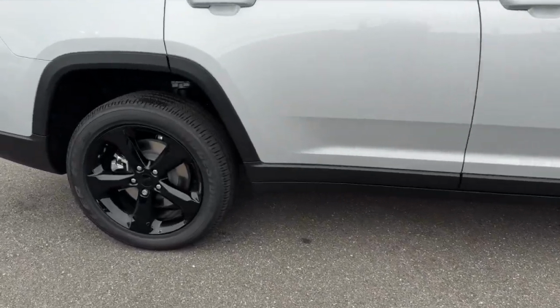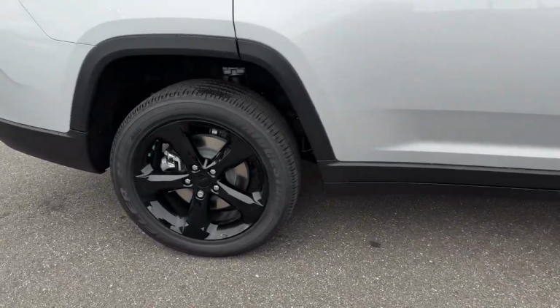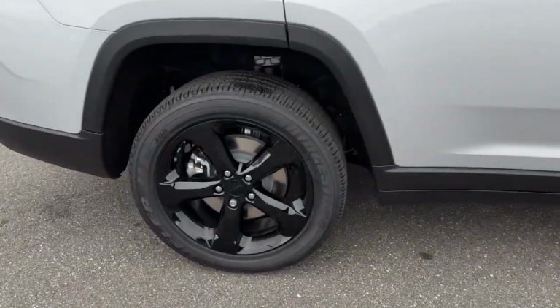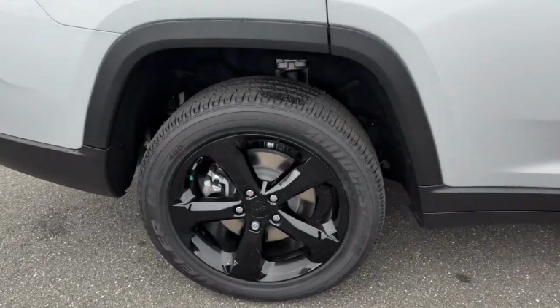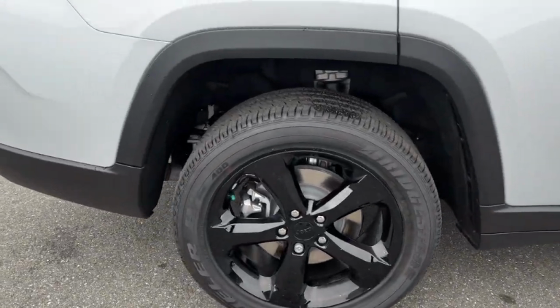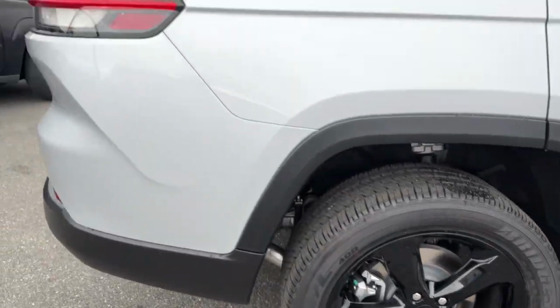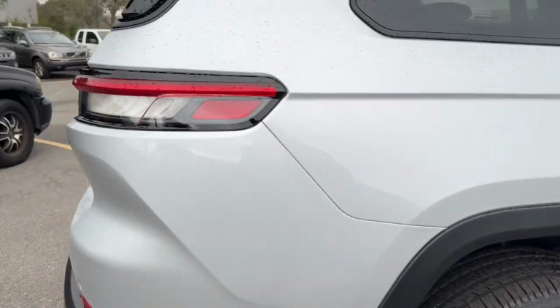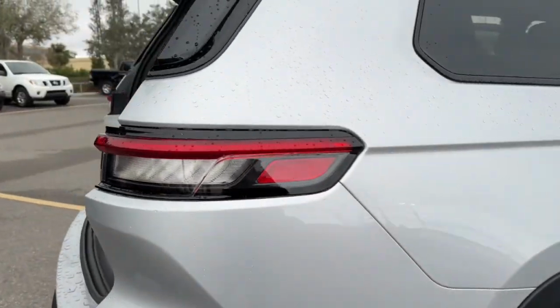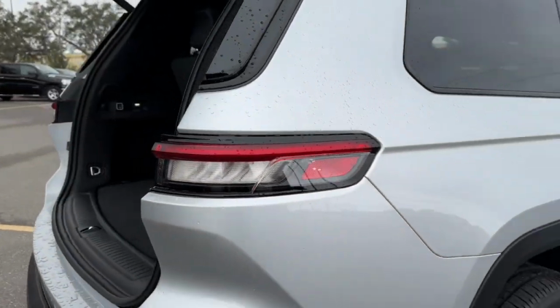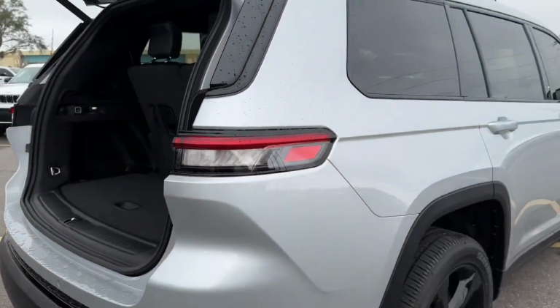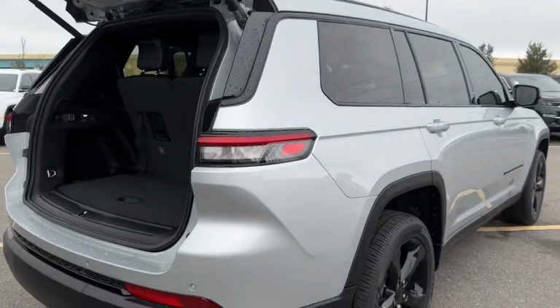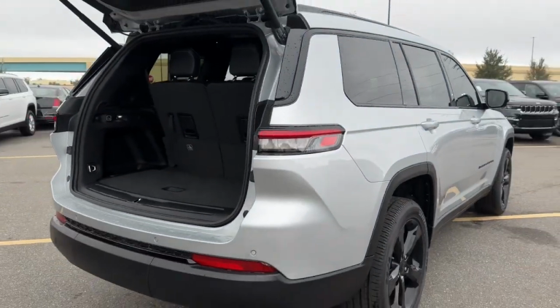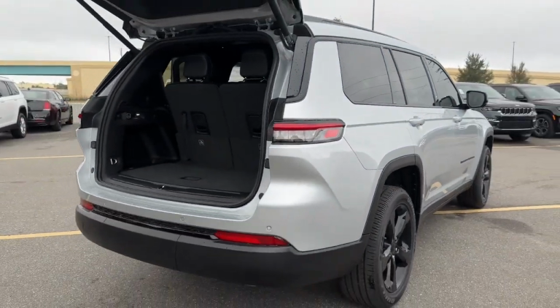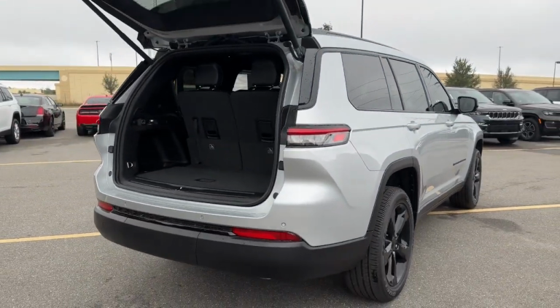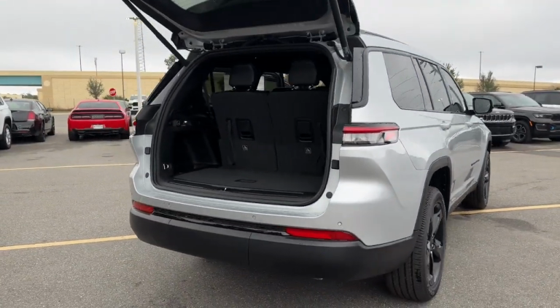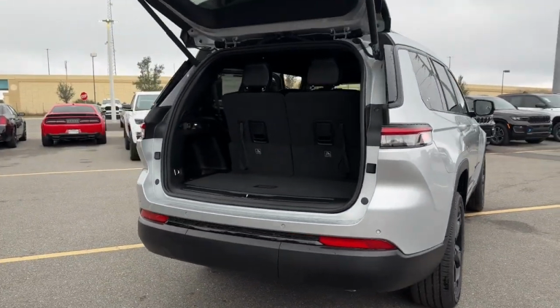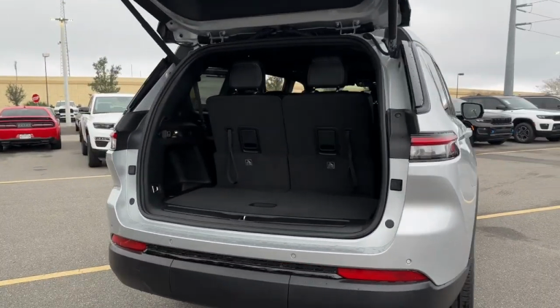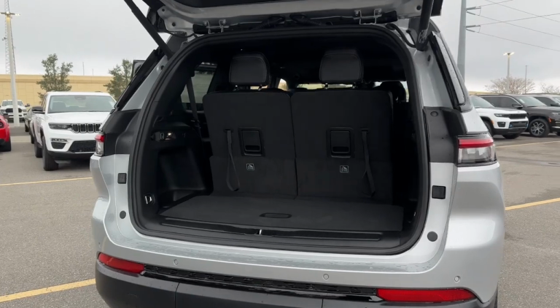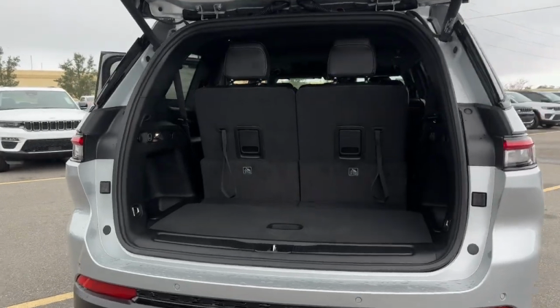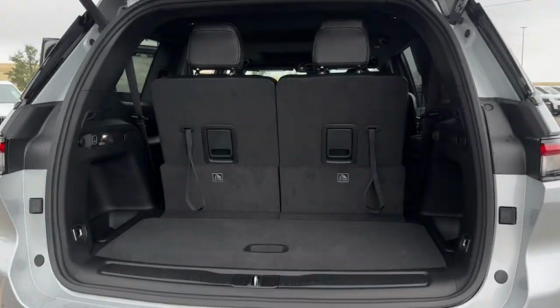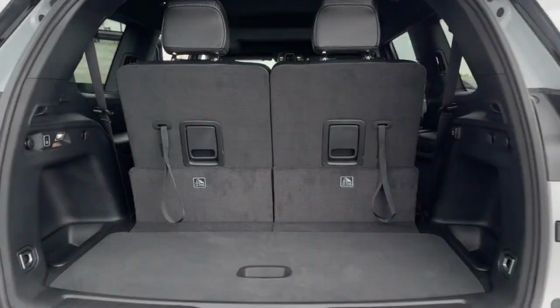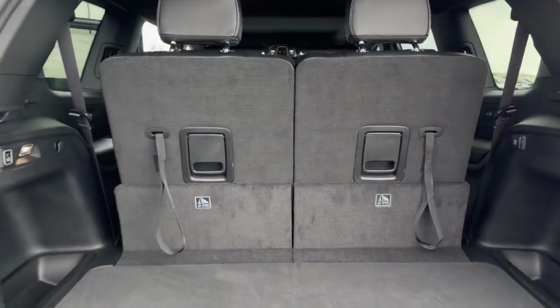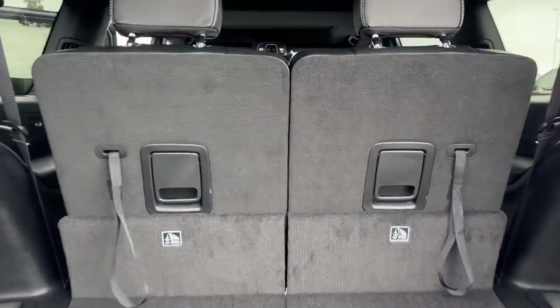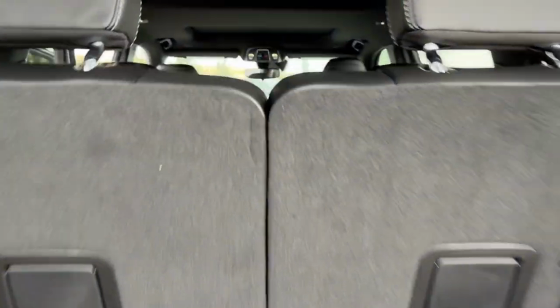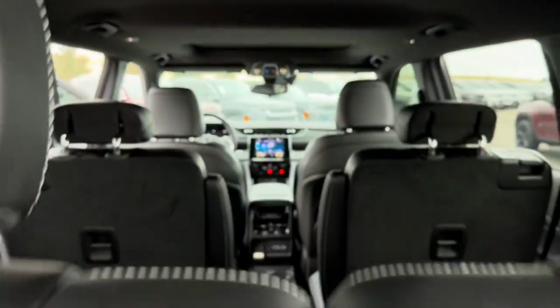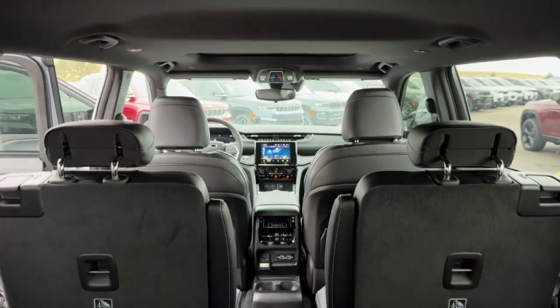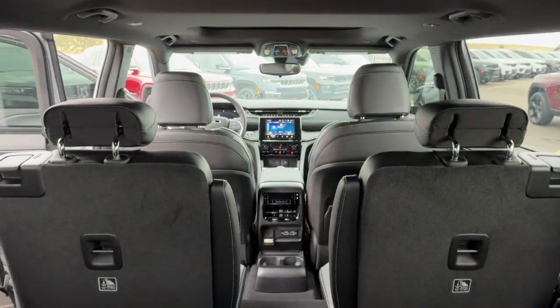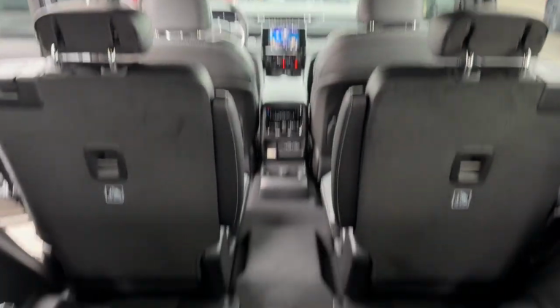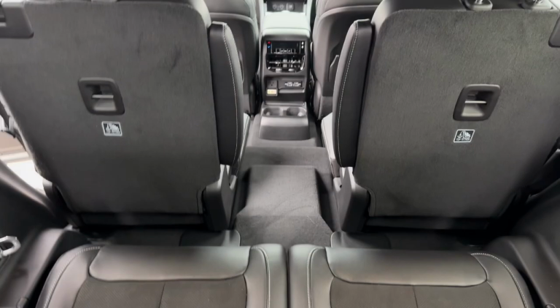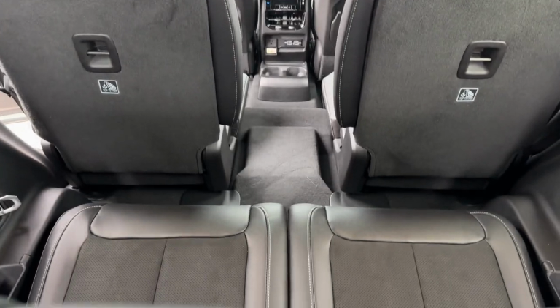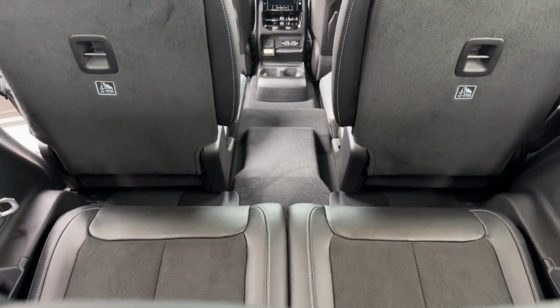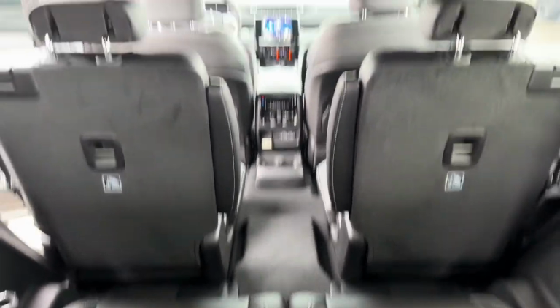Pre-Collision System, Lane Departure Warning, Keyless Entry, Backup Camera, Adaptive Cruise Control, V6 Cylinder Engine, 4-Wheel Drive, Lane Keeping Assist, Keyless Start, Heated Mirrors.